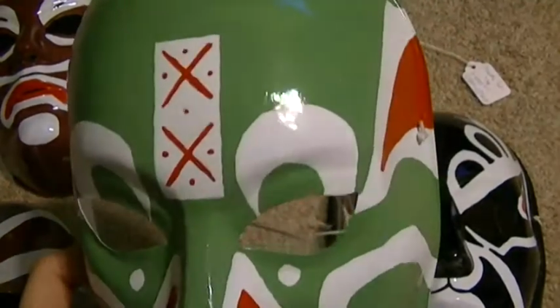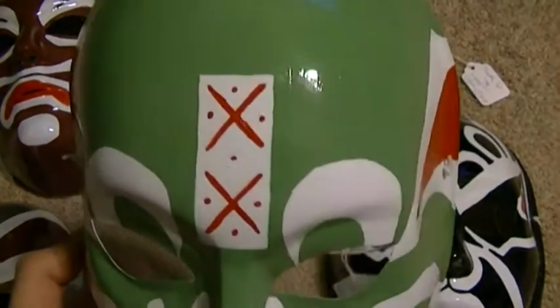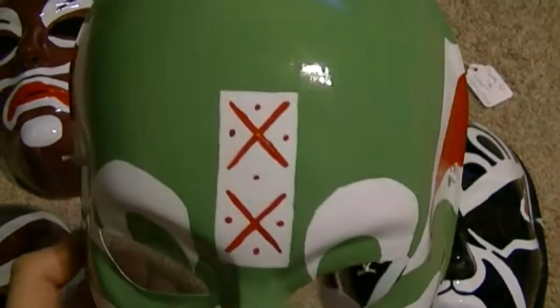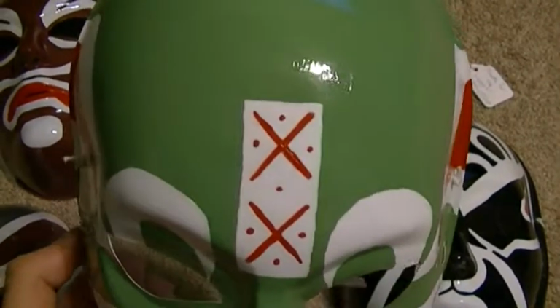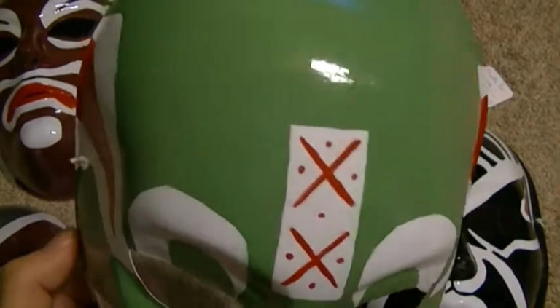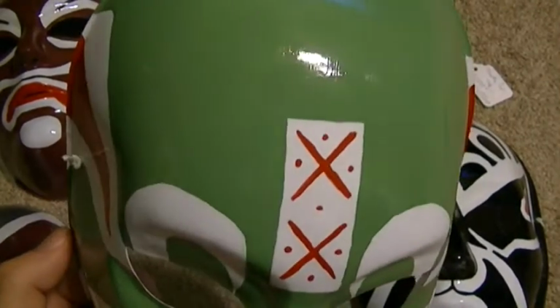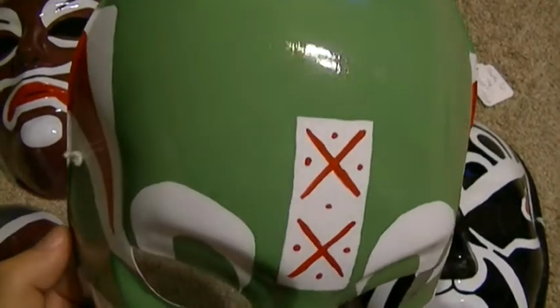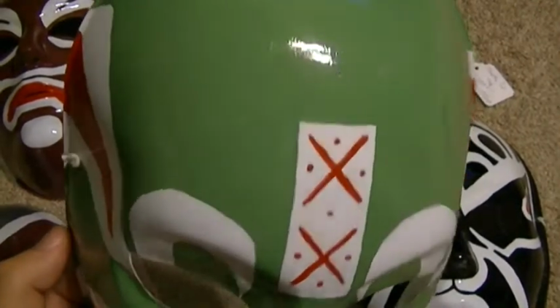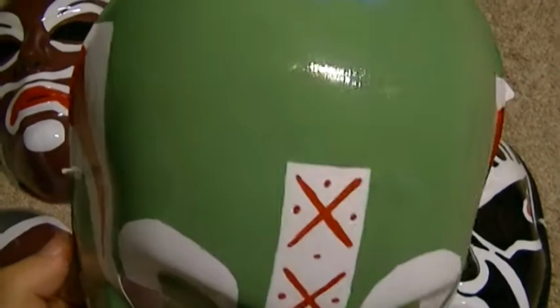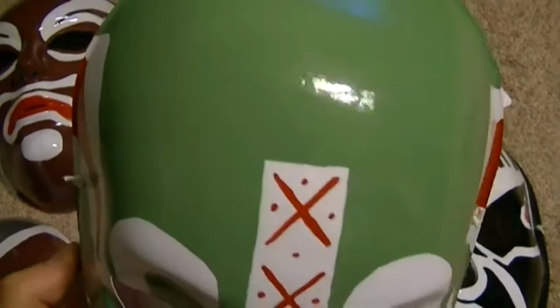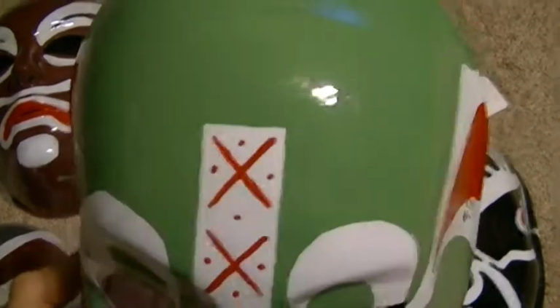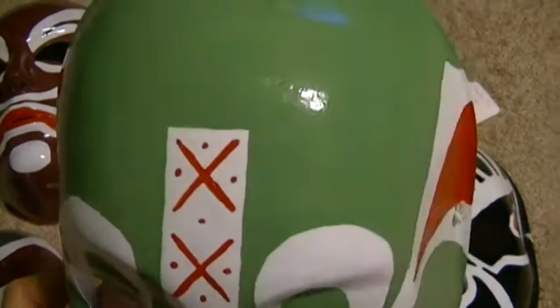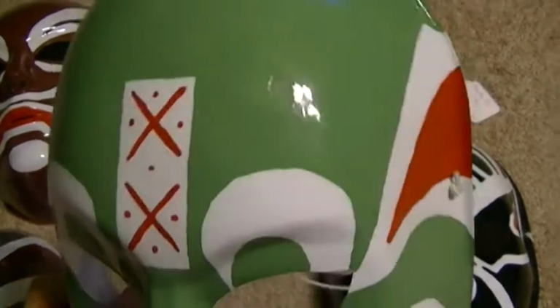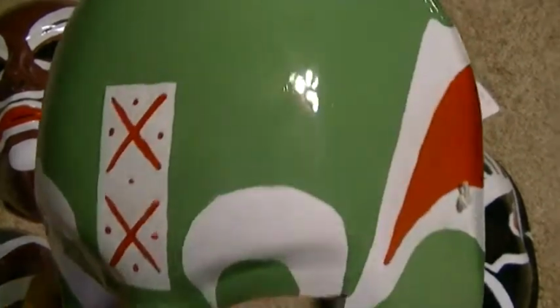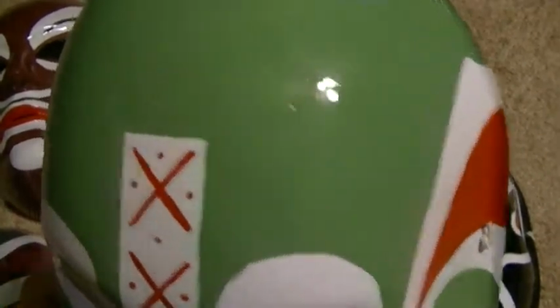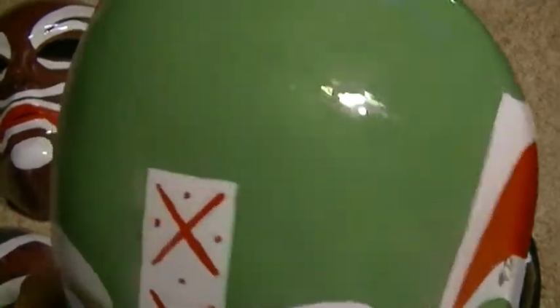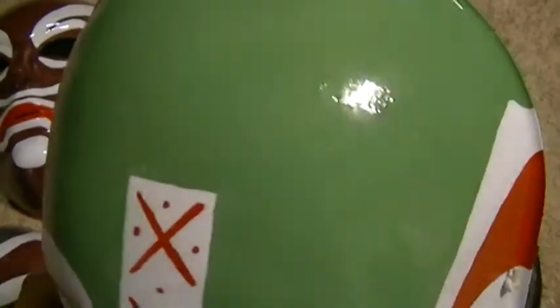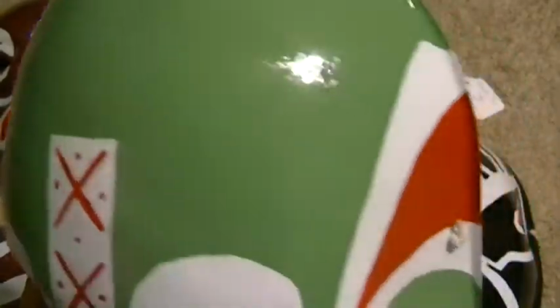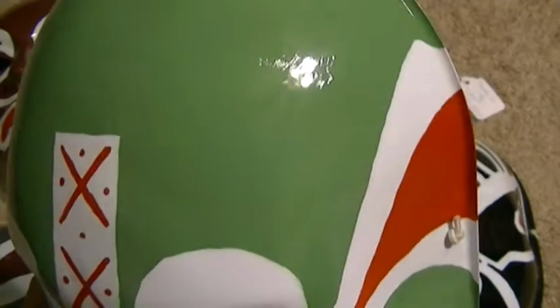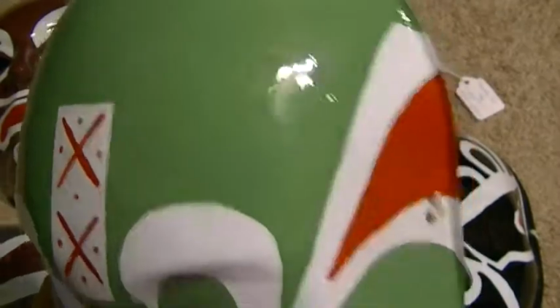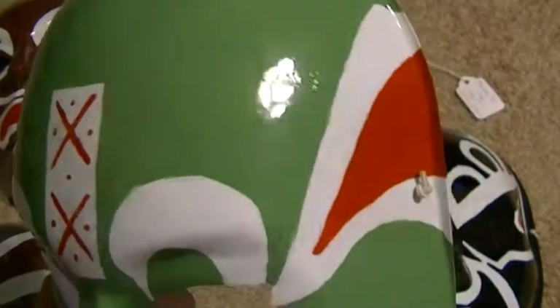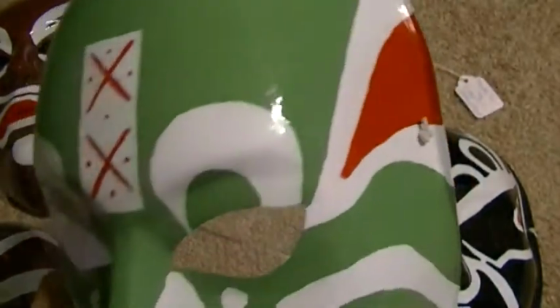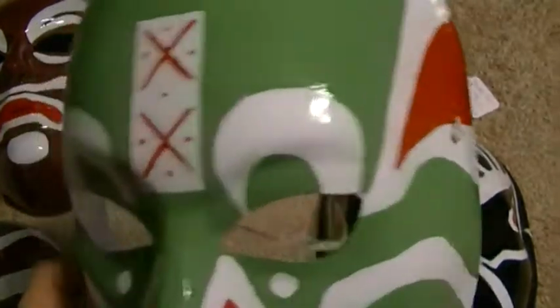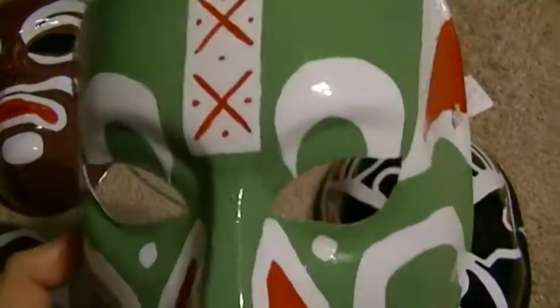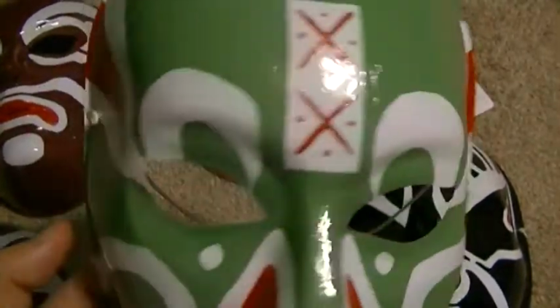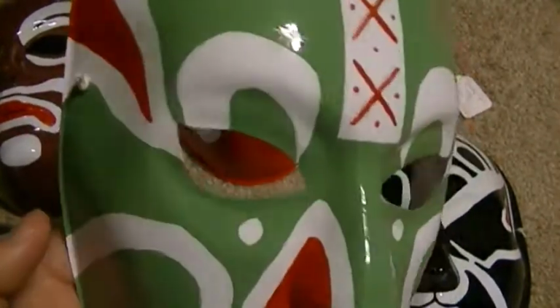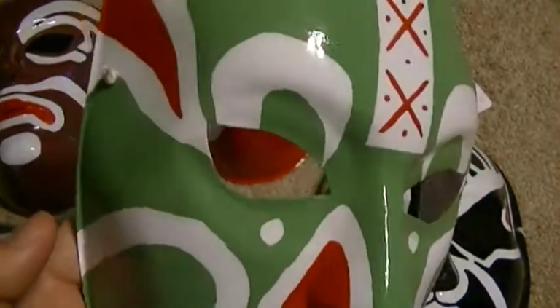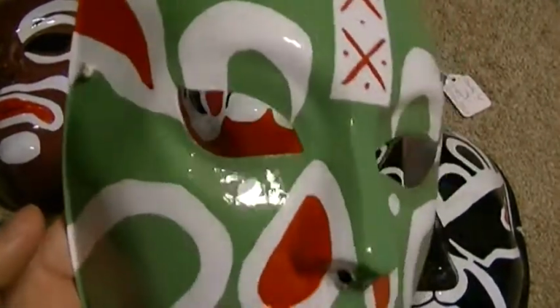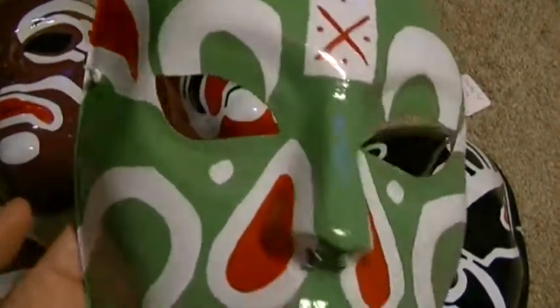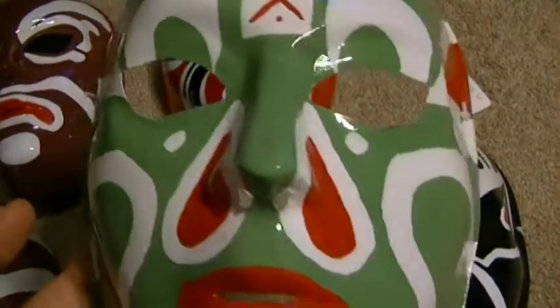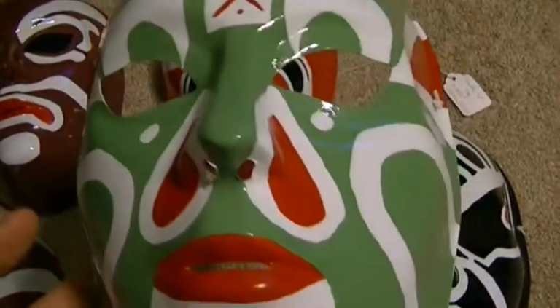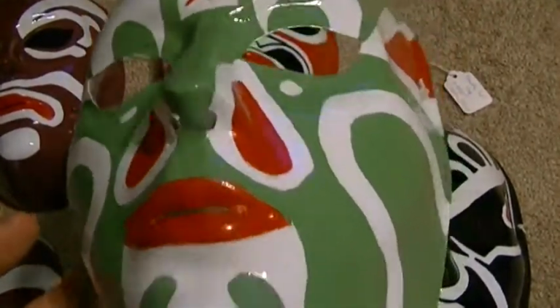You can see the light reflecting in it too, which I kind of like about it. That's what I like about them being glossy like that.